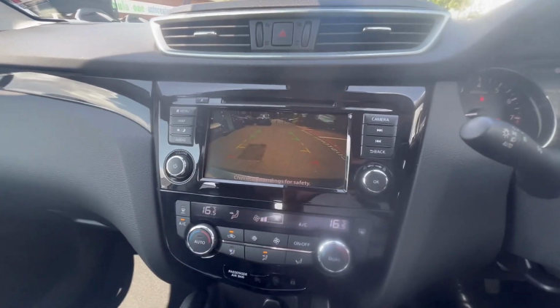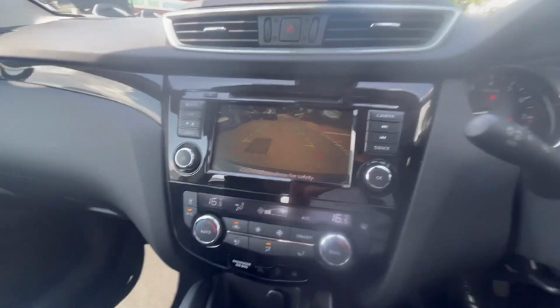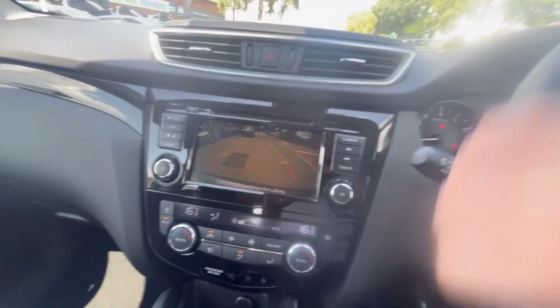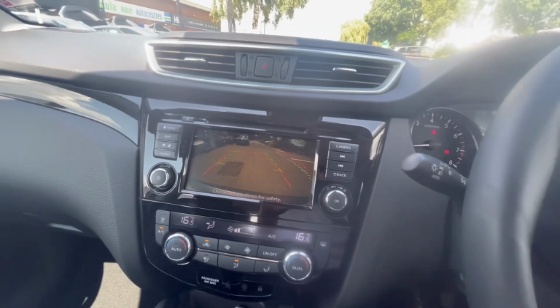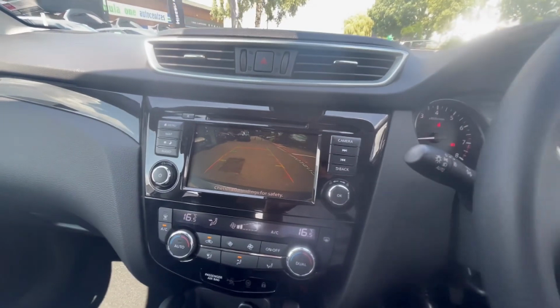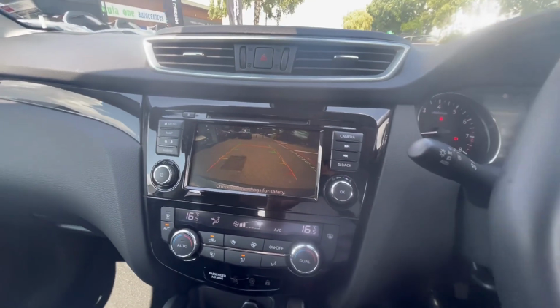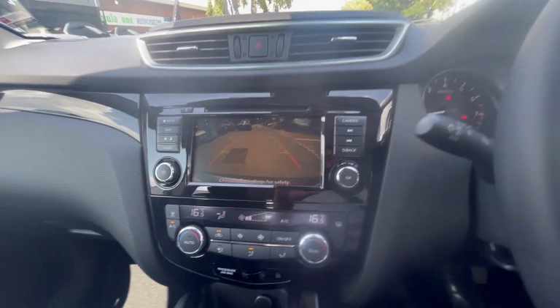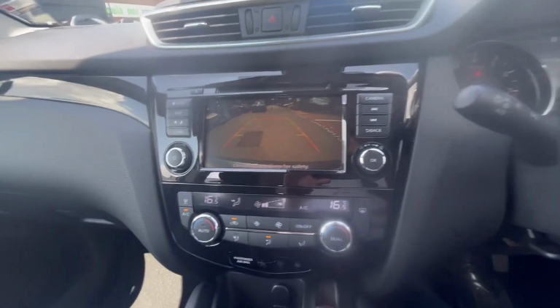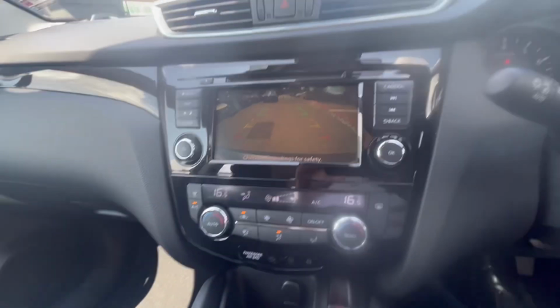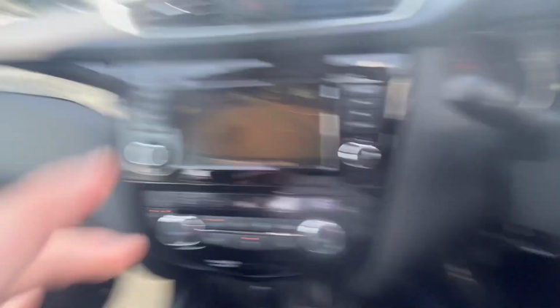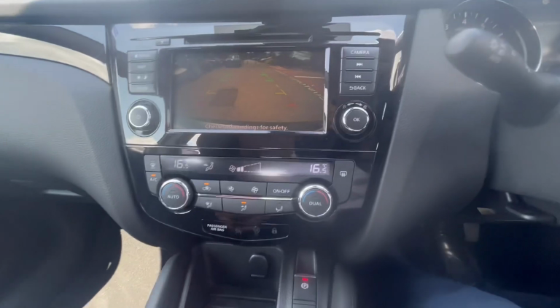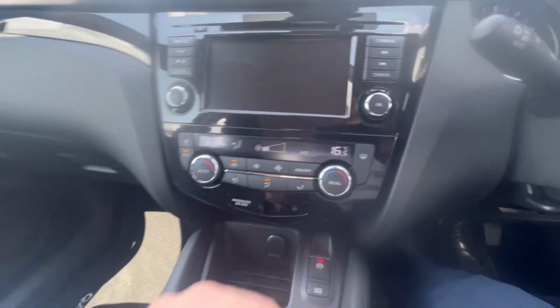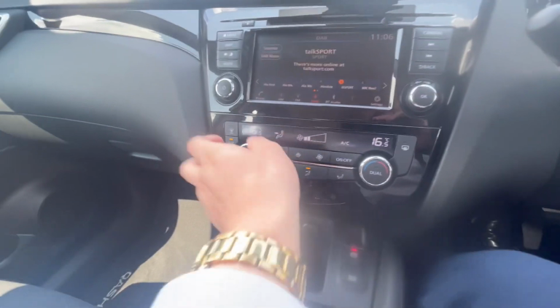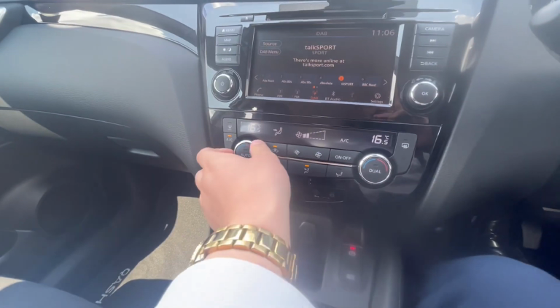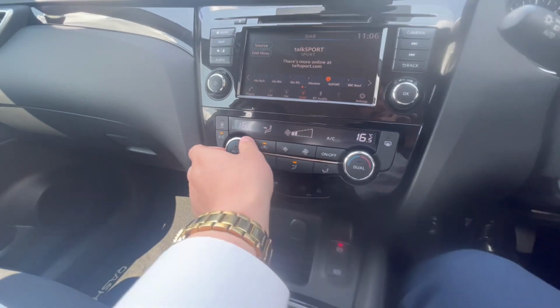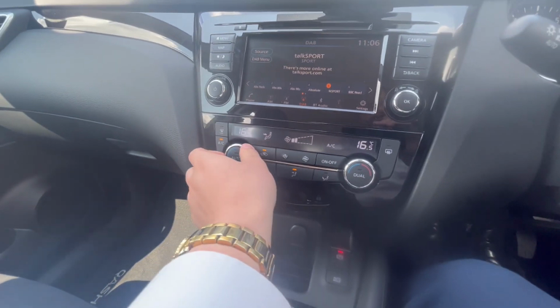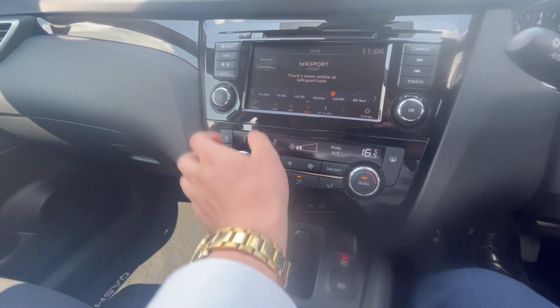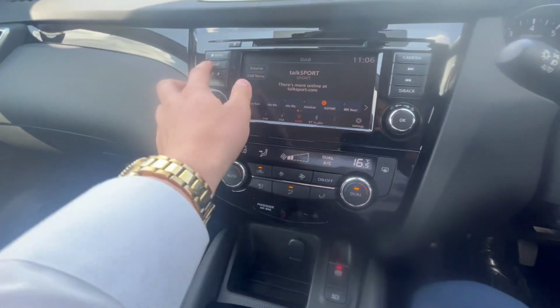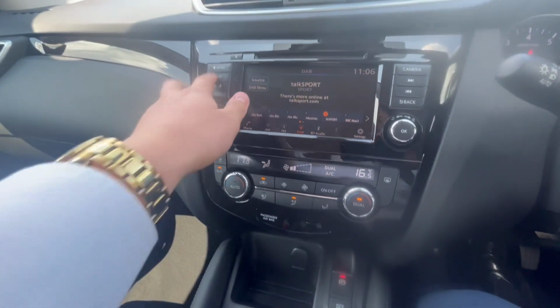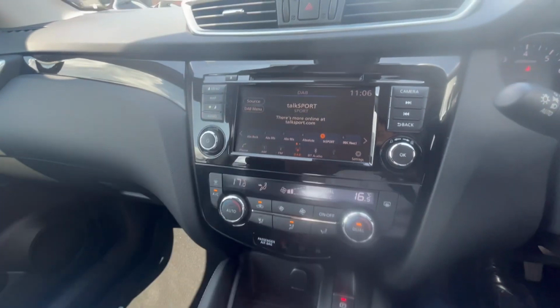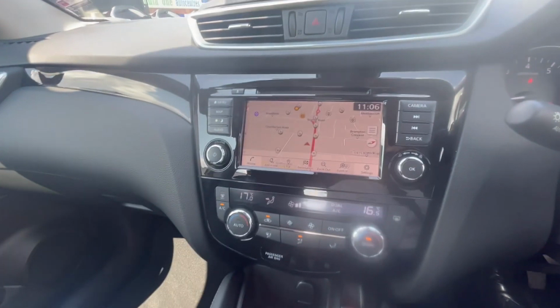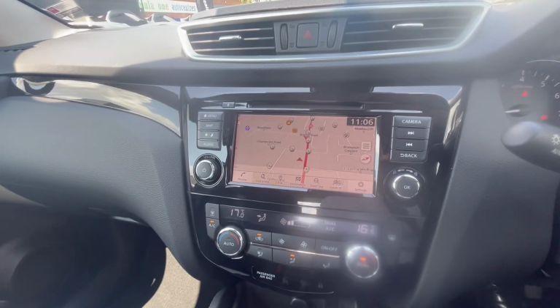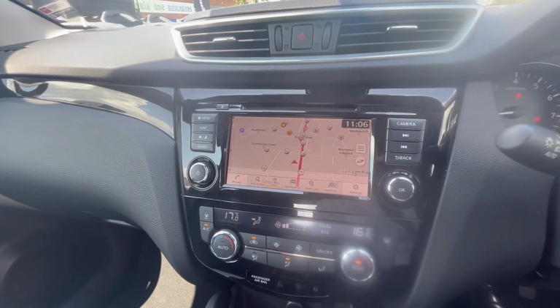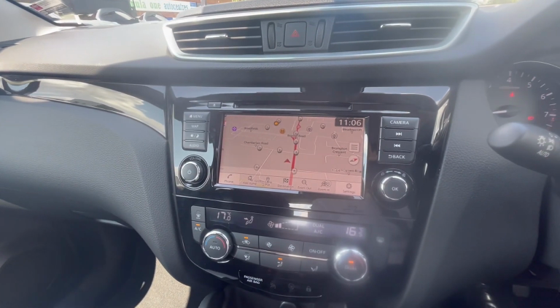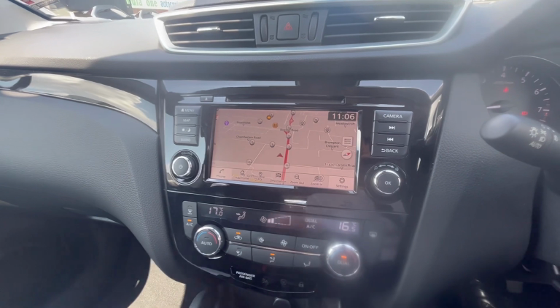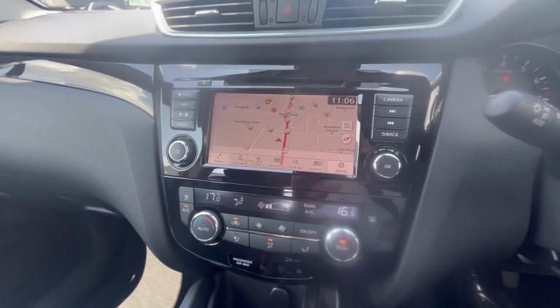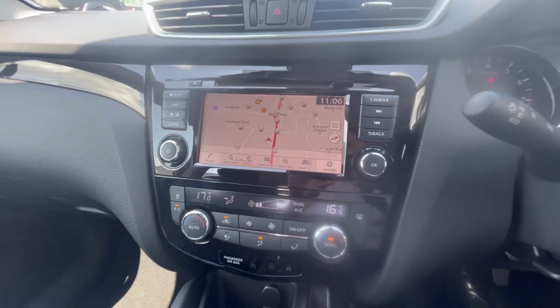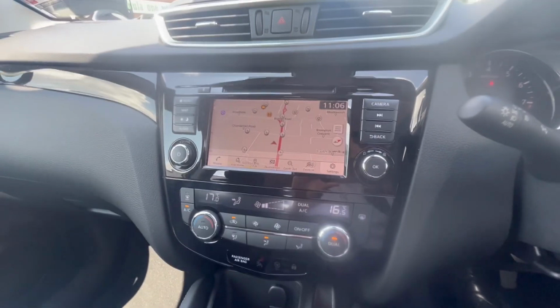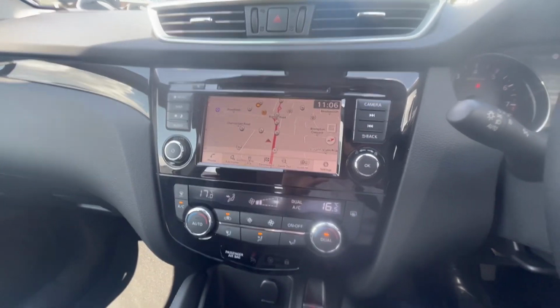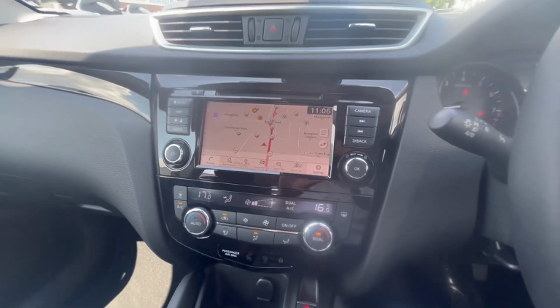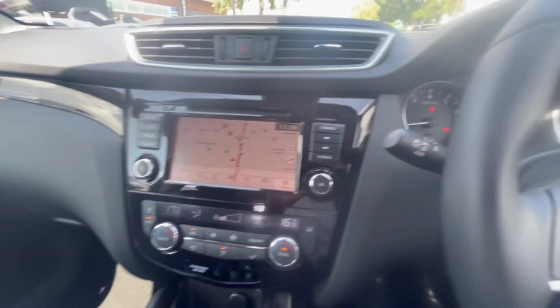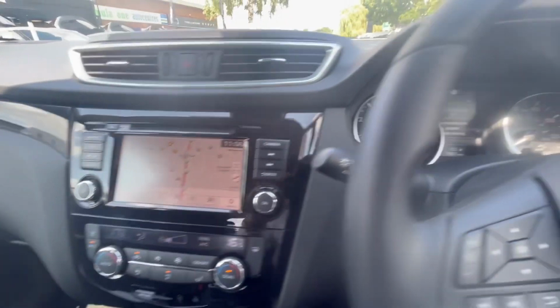There's a reversing camera, so when you put the car into reverse the camera comes up with predictive guidance. You also have dual climate control, so the temperature can be different on both sides. The car also comes with navigation, plus Apple CarPlay and Android Auto capabilities.